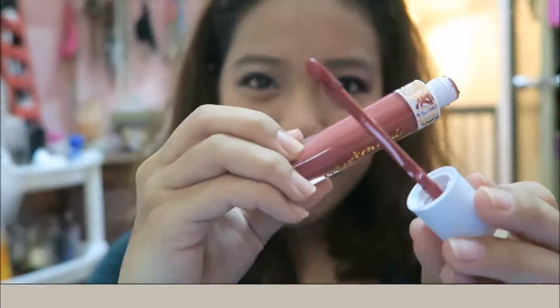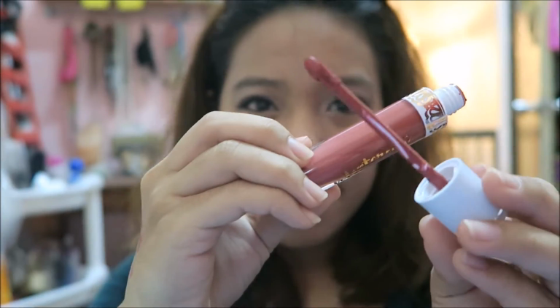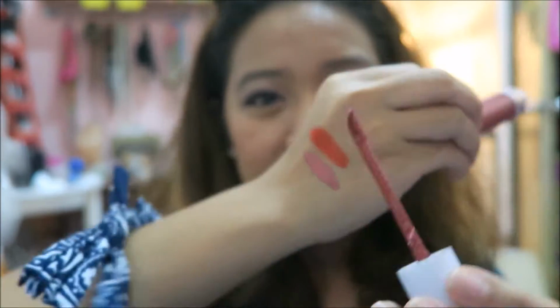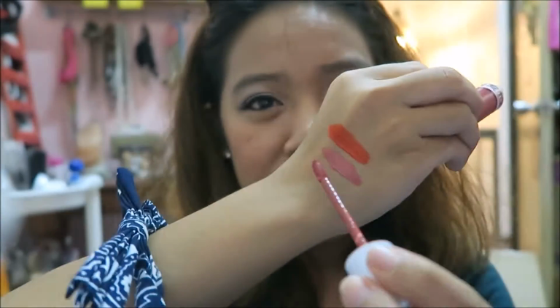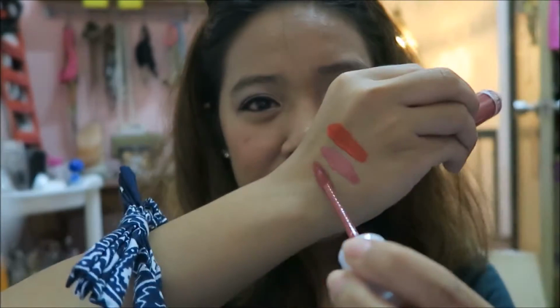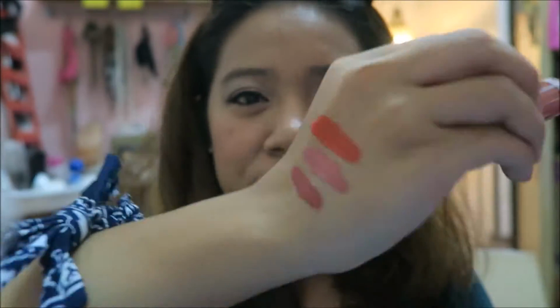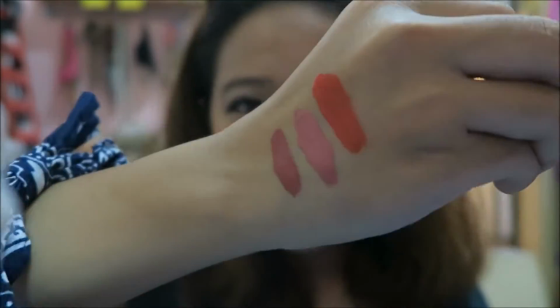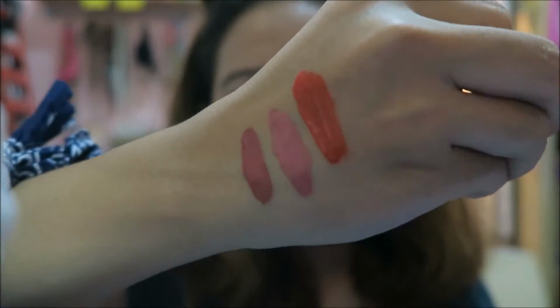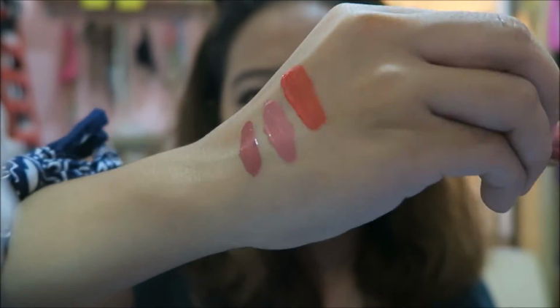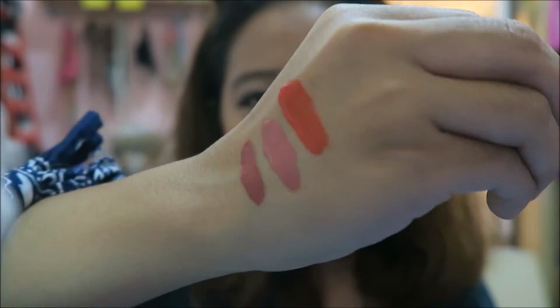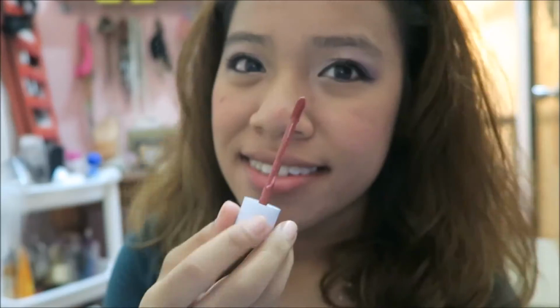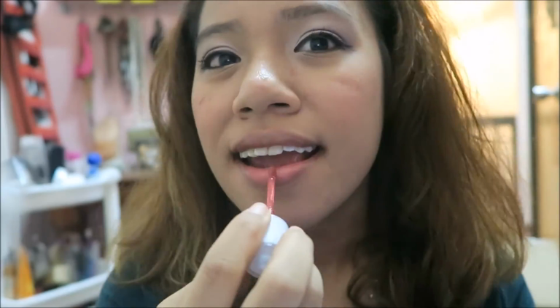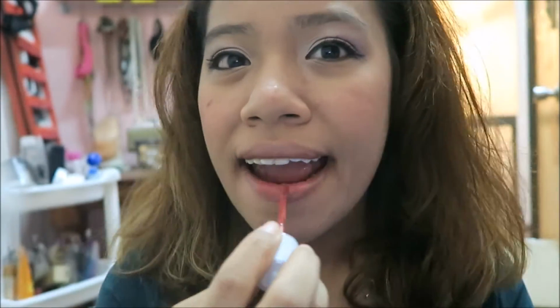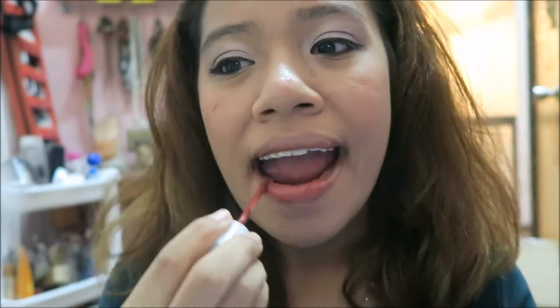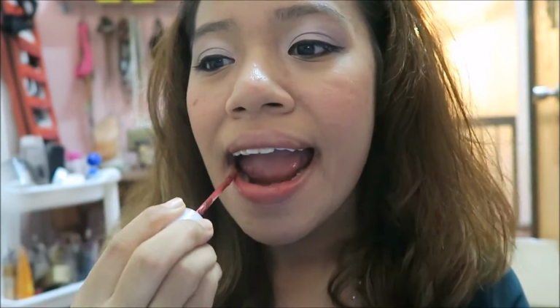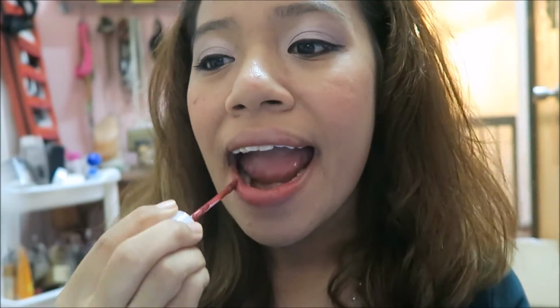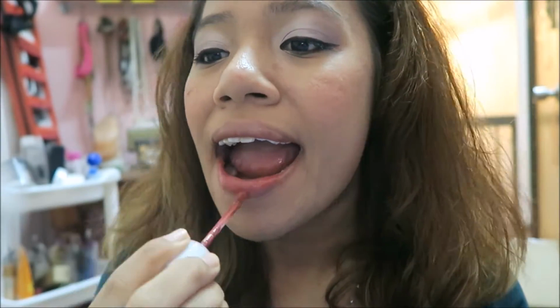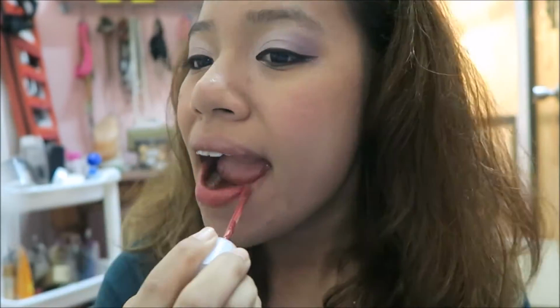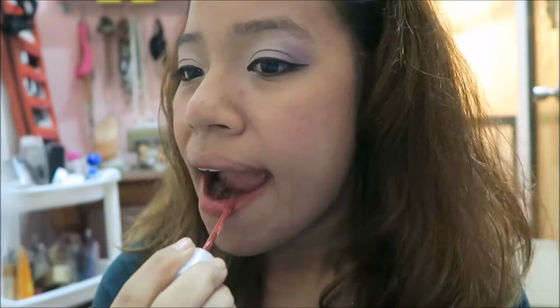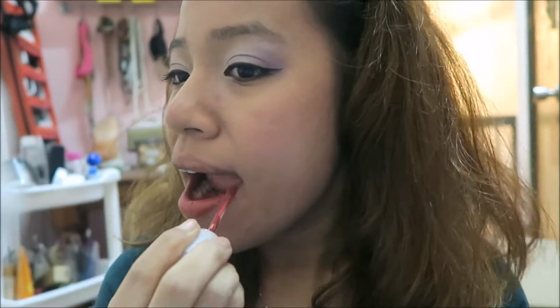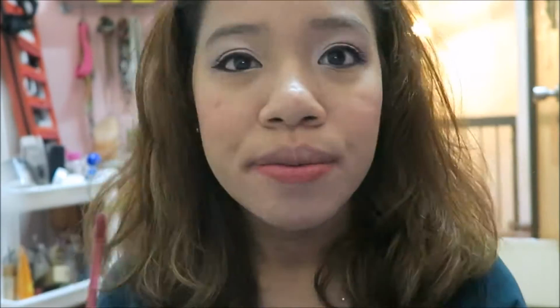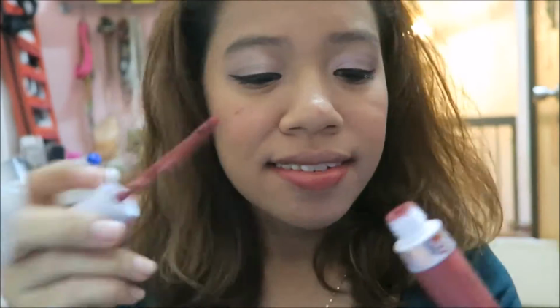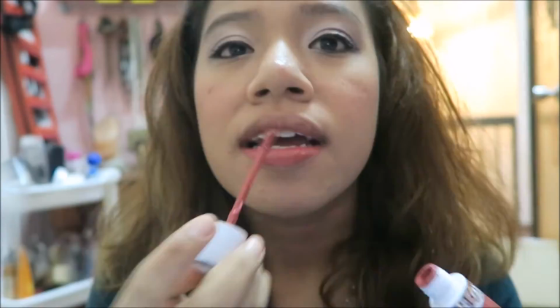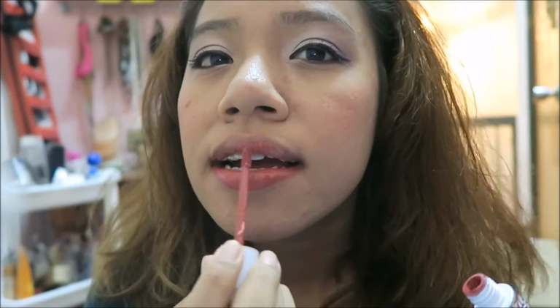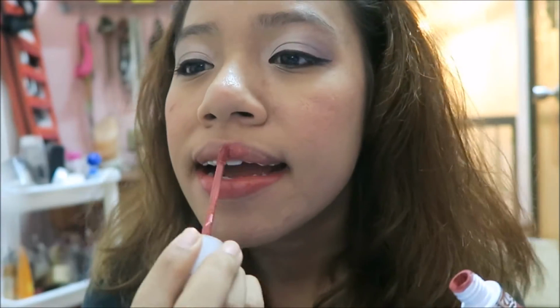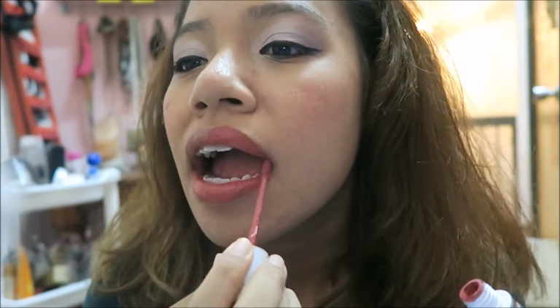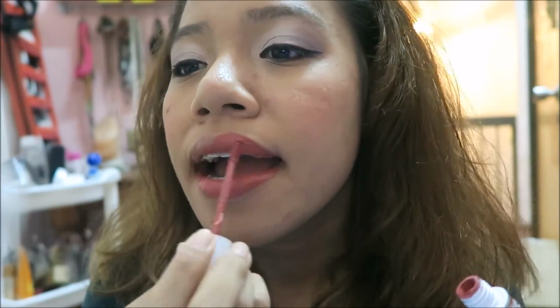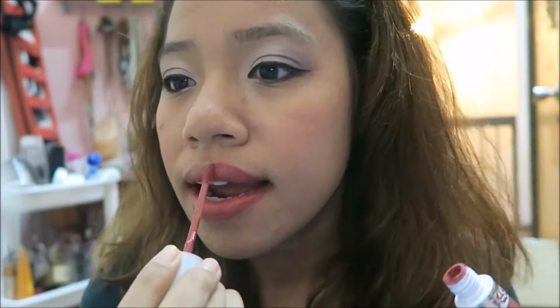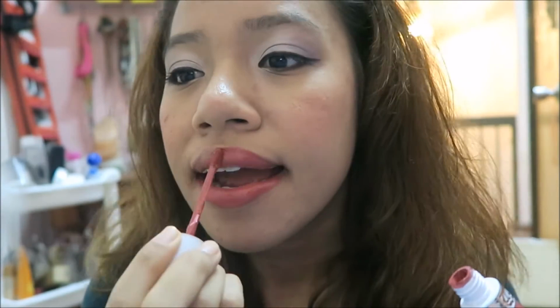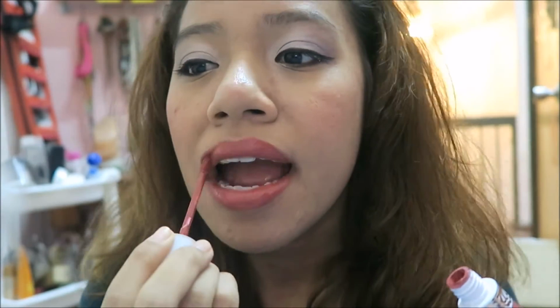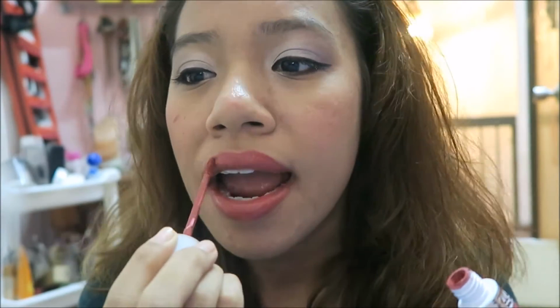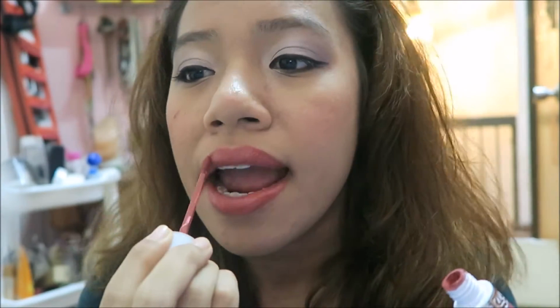The third shade is a brown berry shade called Kindness. This one is perfect for your everyday makeup look.